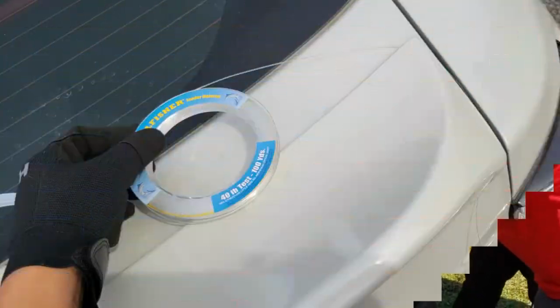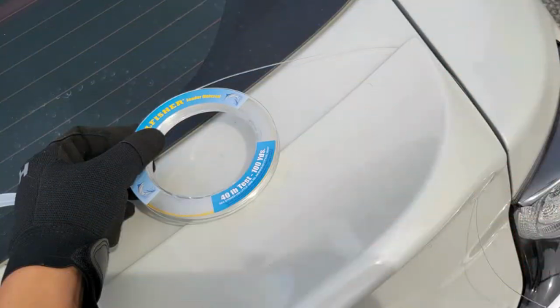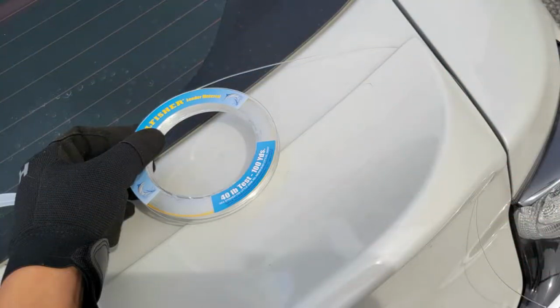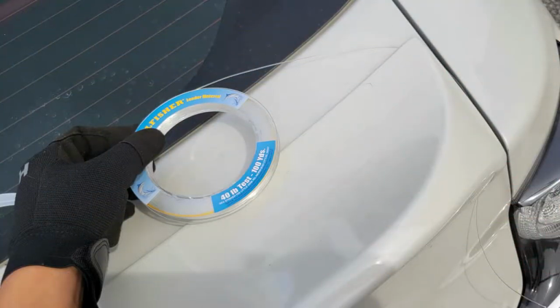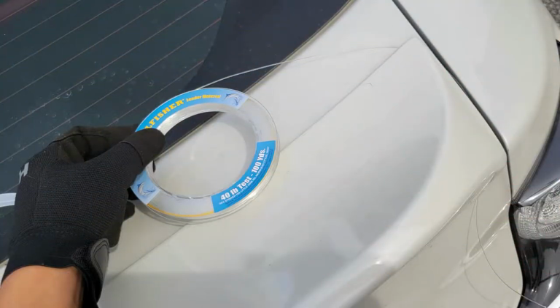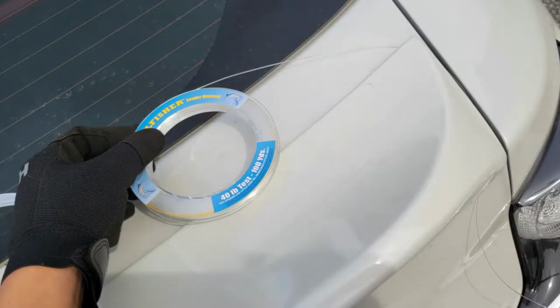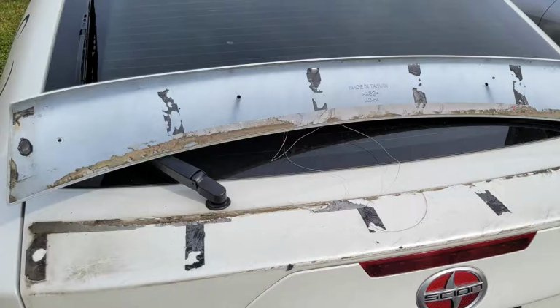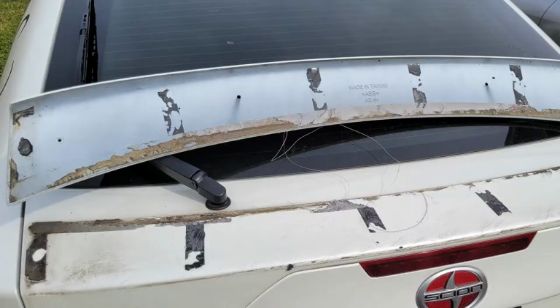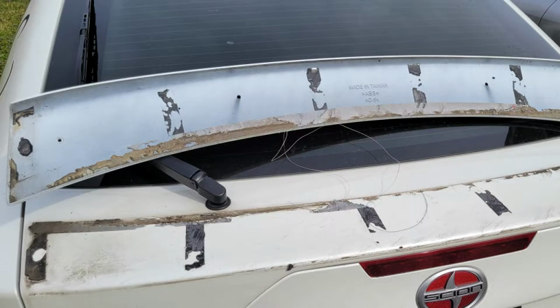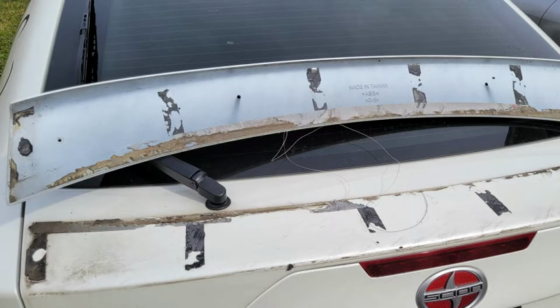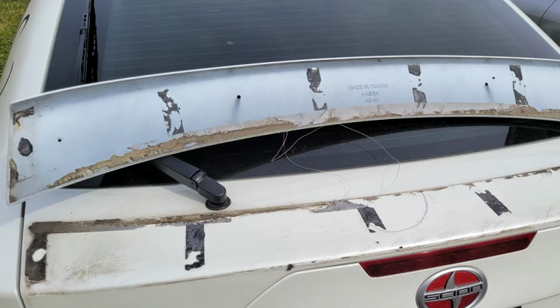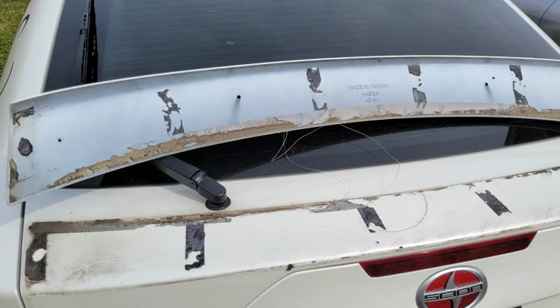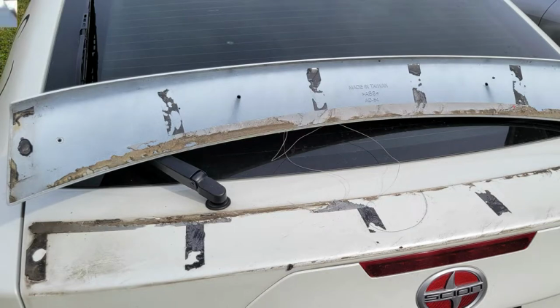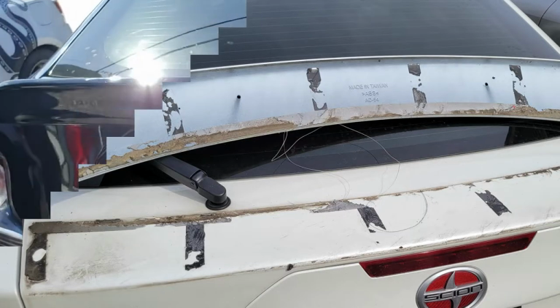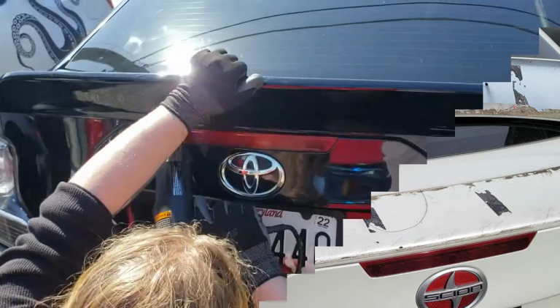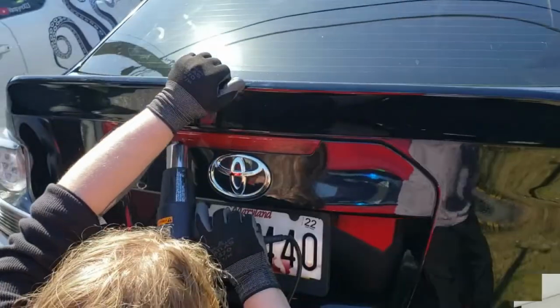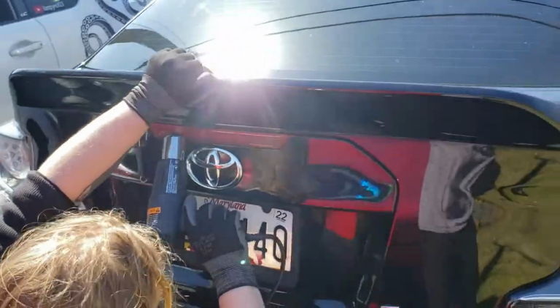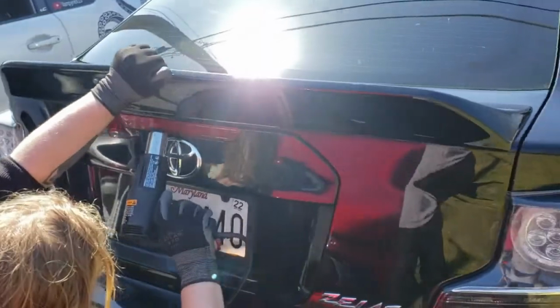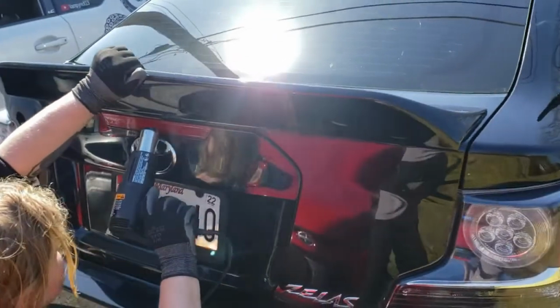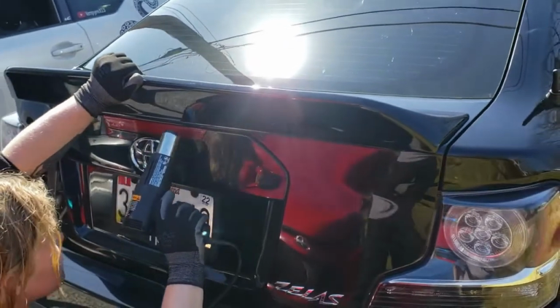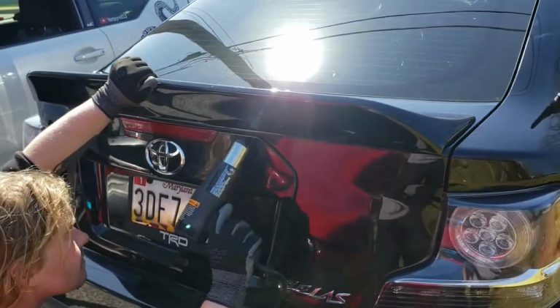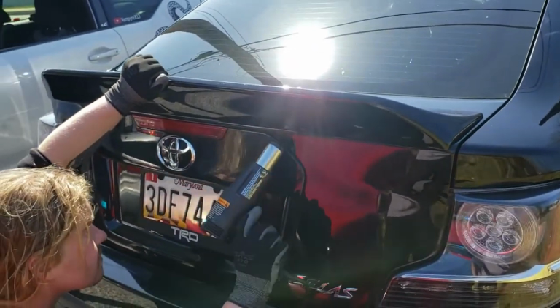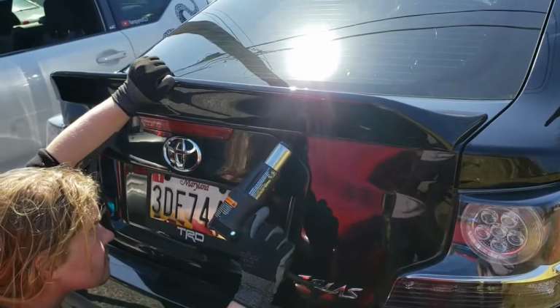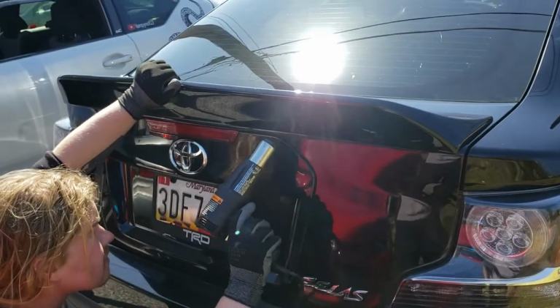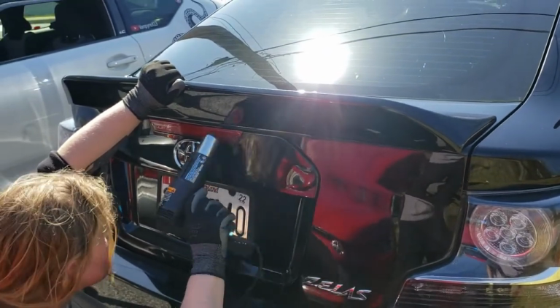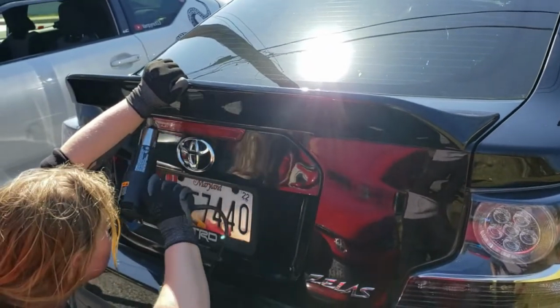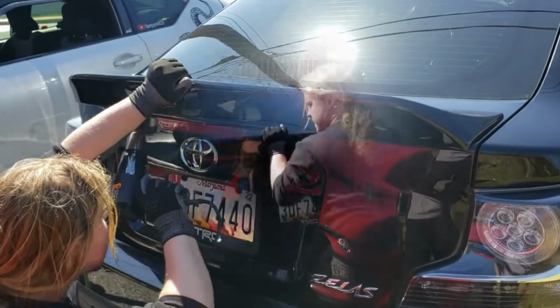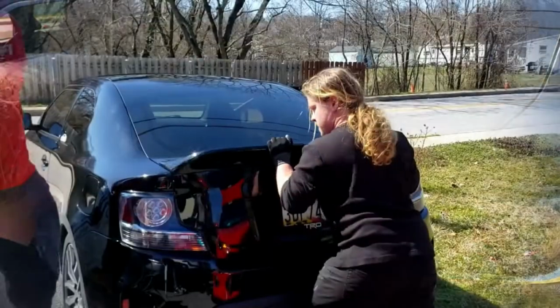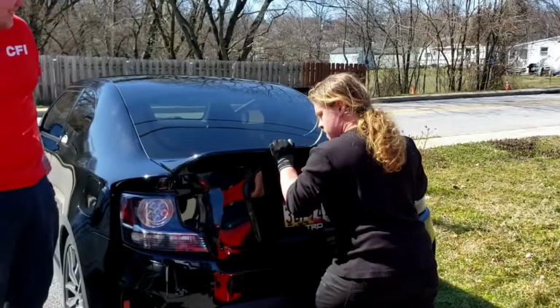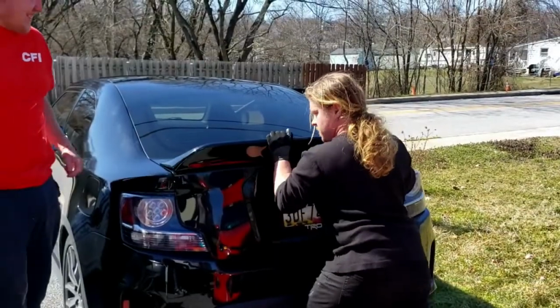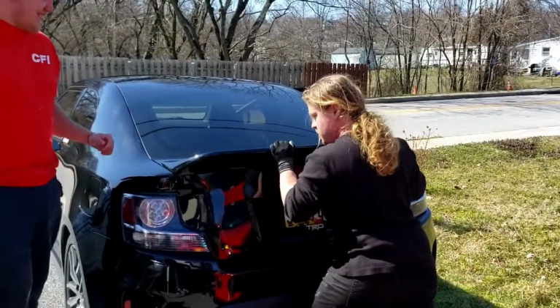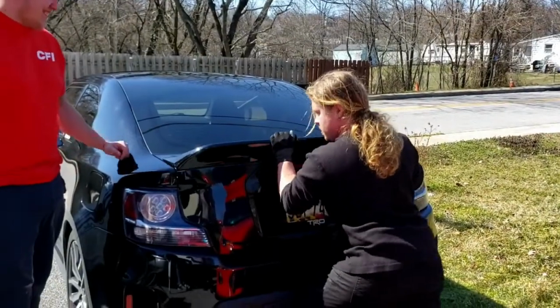When I did my own spoiler, I had it off in about 2 minutes. Meanwhile, Mike has resorted to using a heat gun and a little brute force to get his off.